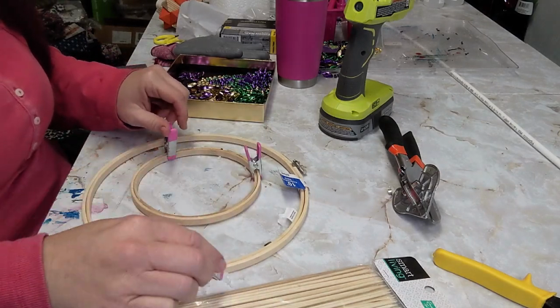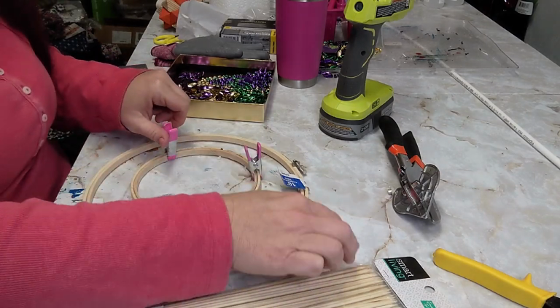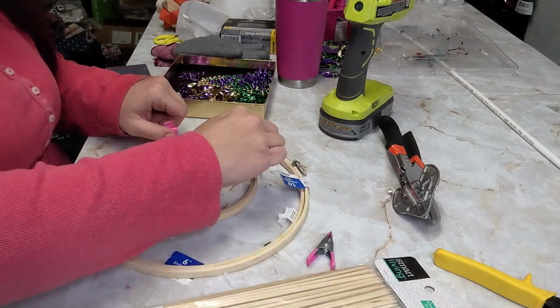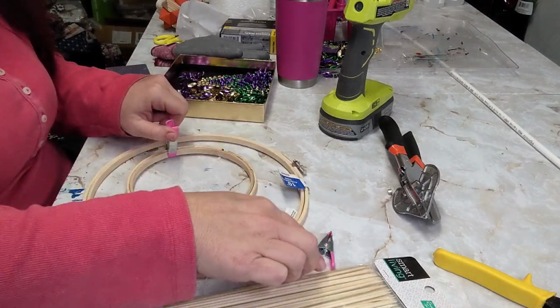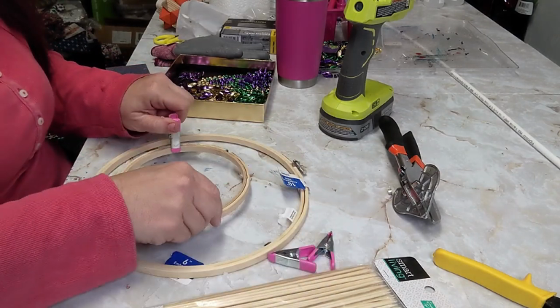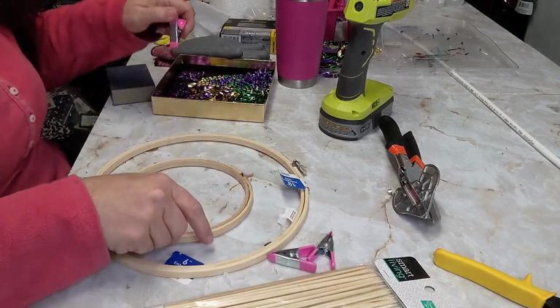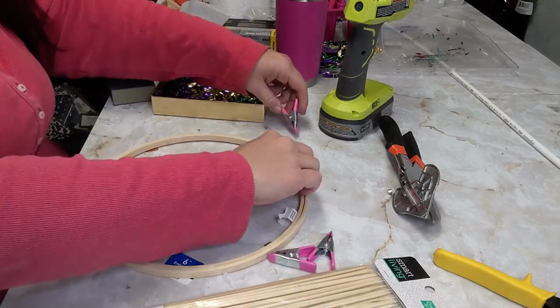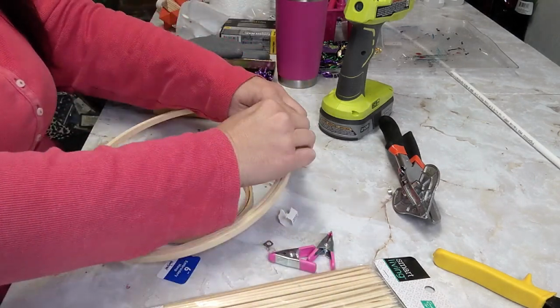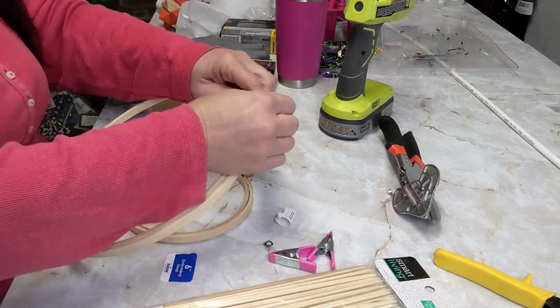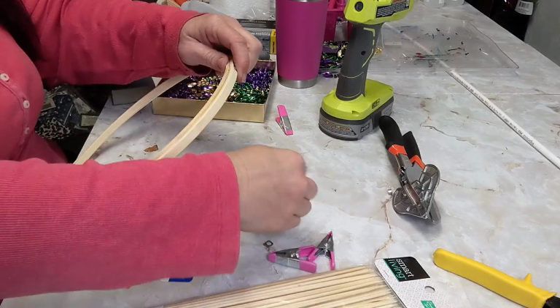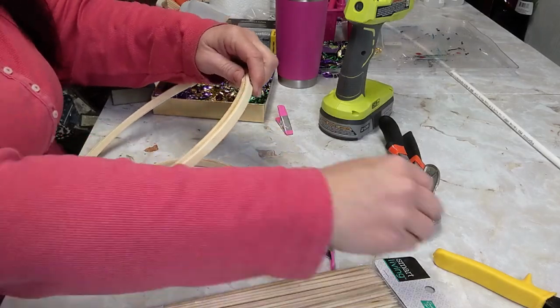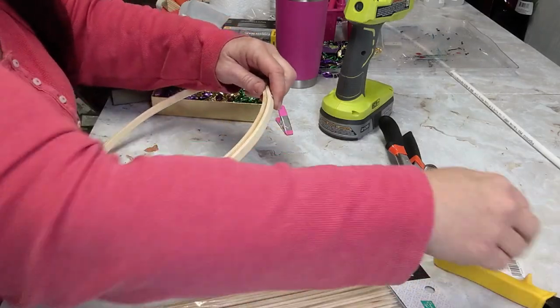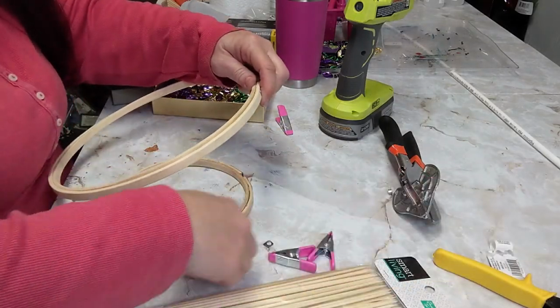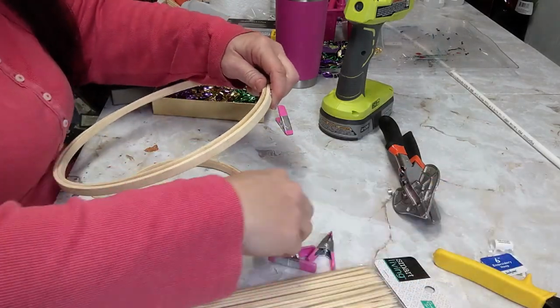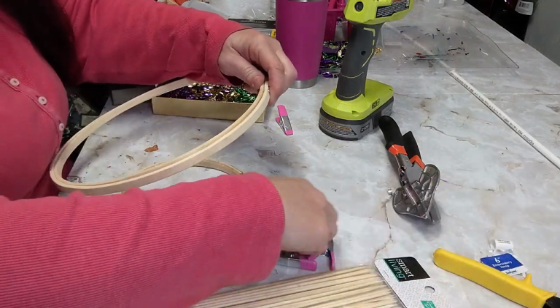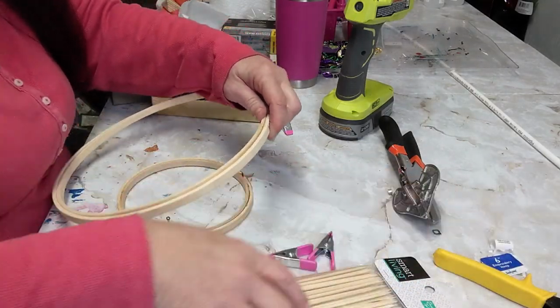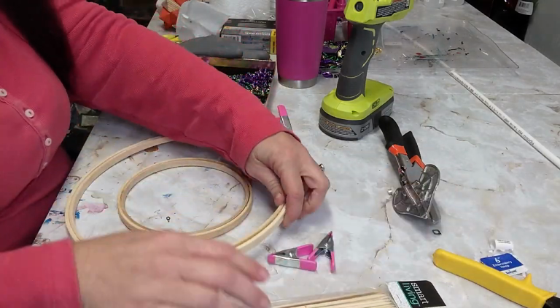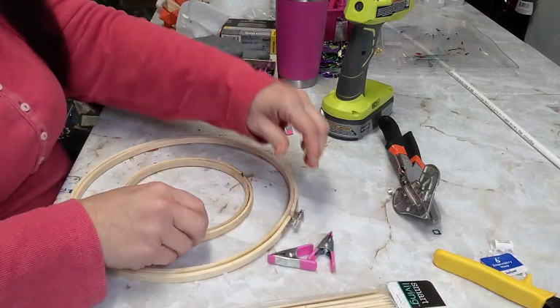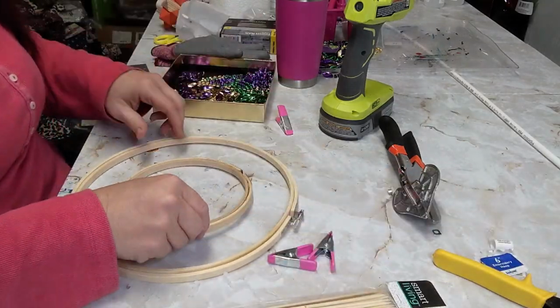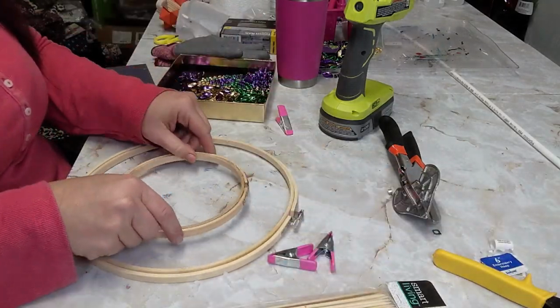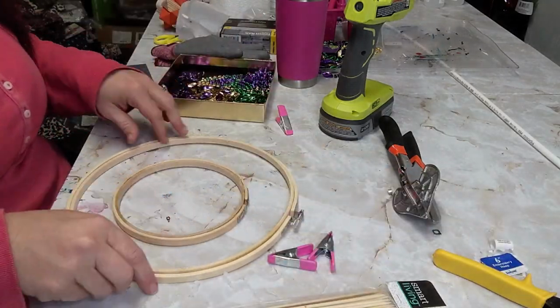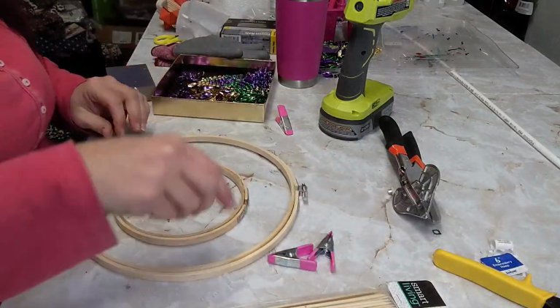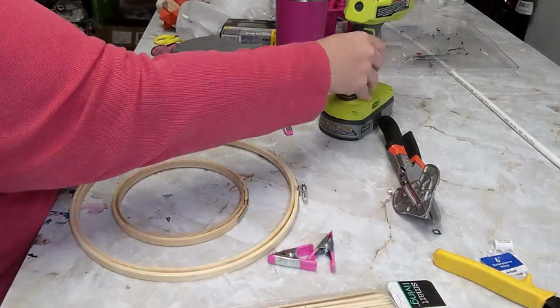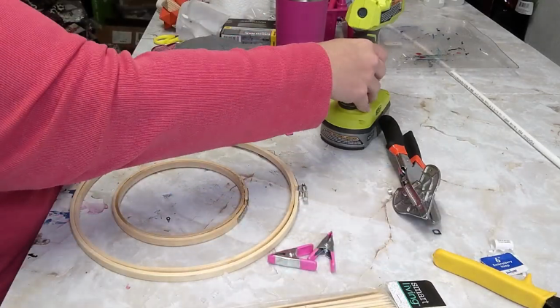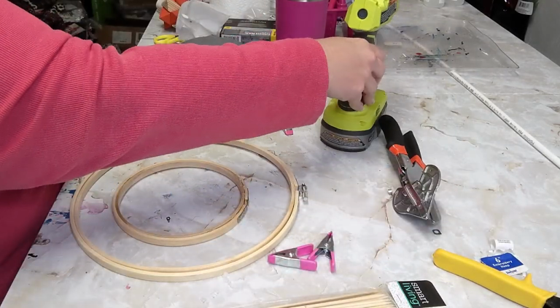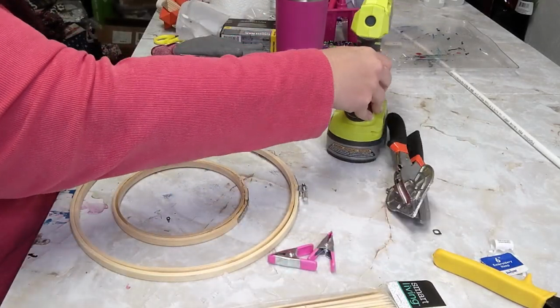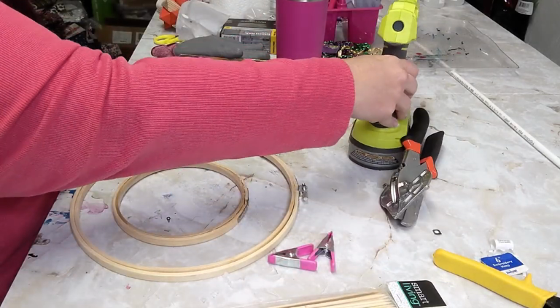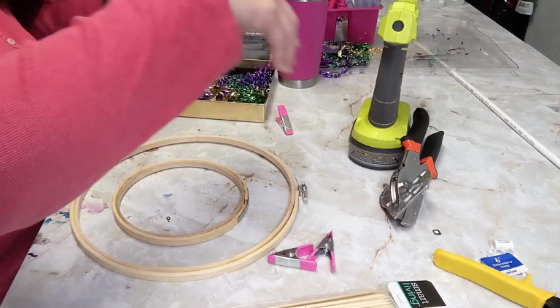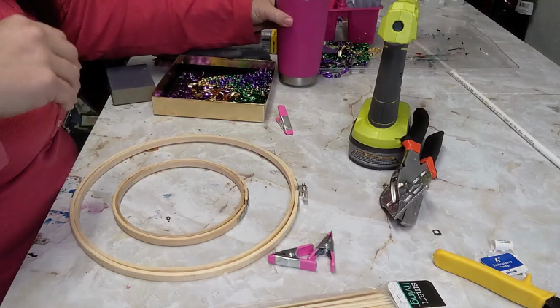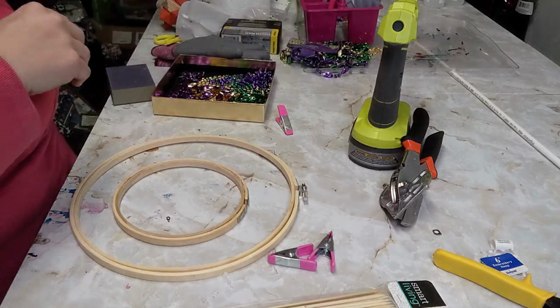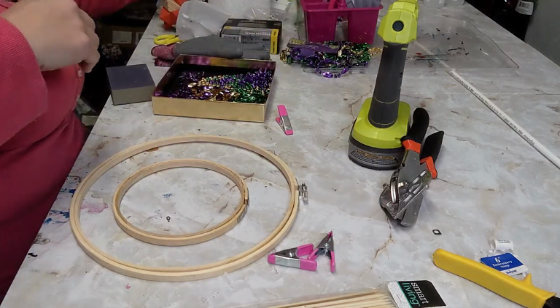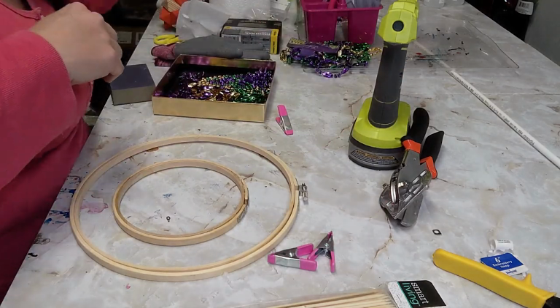I just wiped off the excess glue that had eased out. At first I wasn't sure if I was going to use the larger hoop or not, so I left it sitting there.